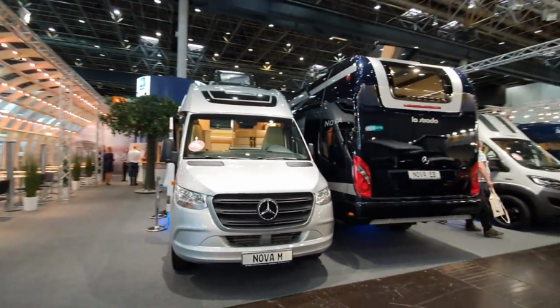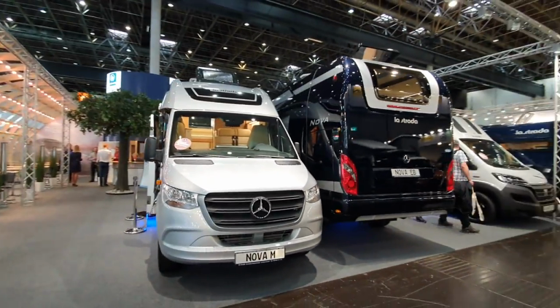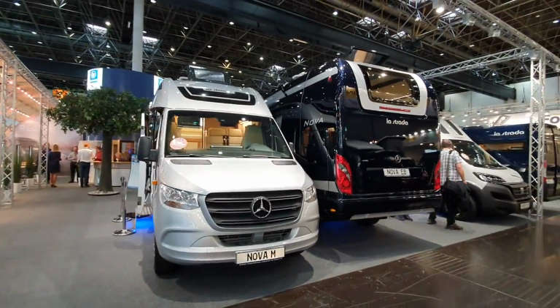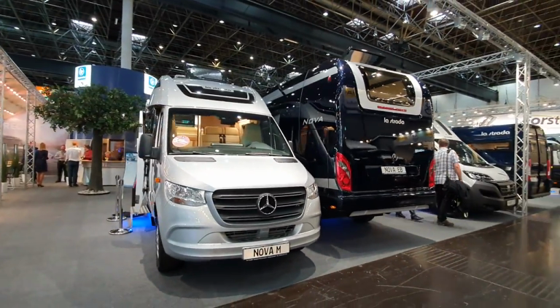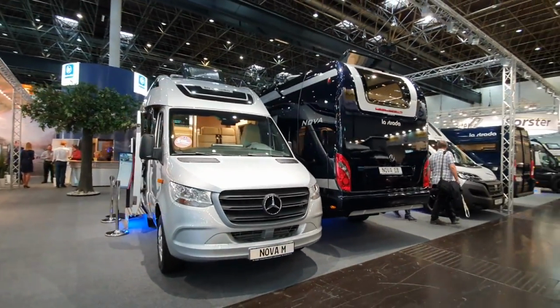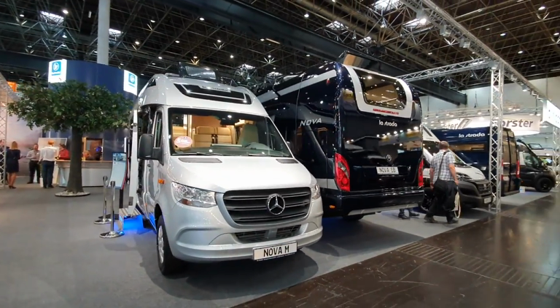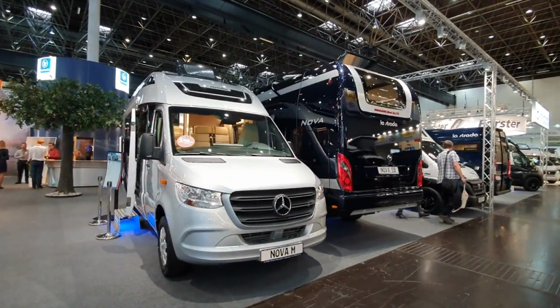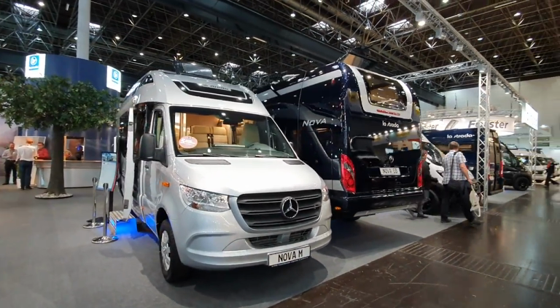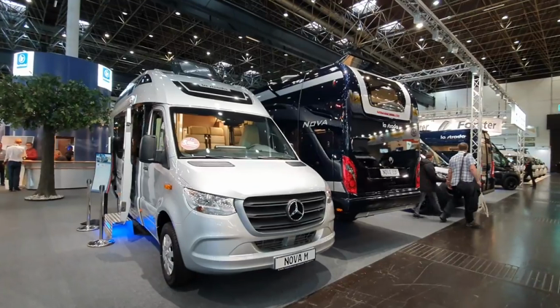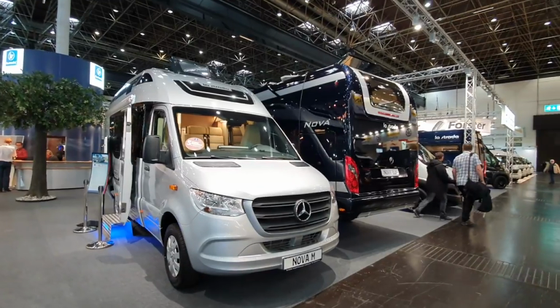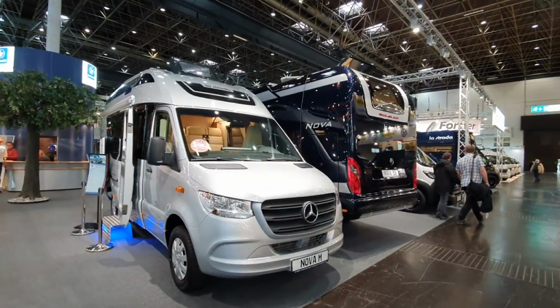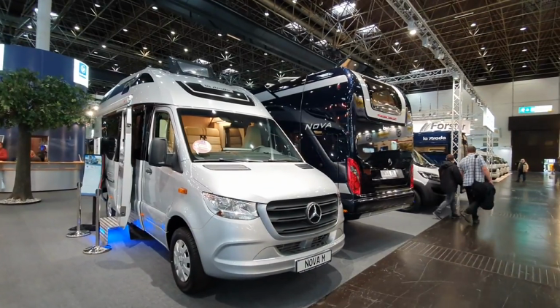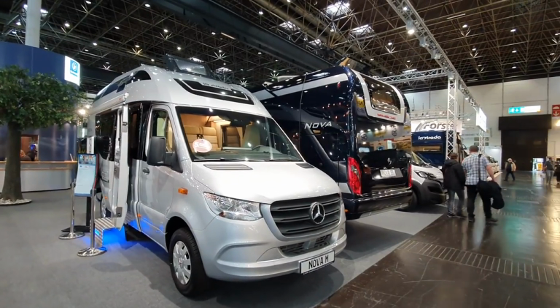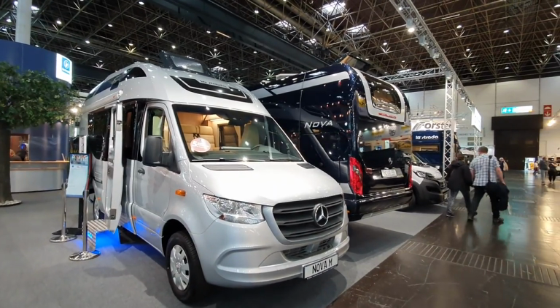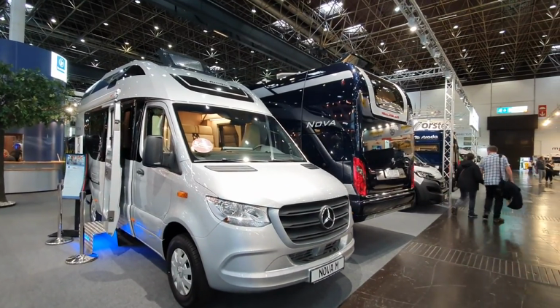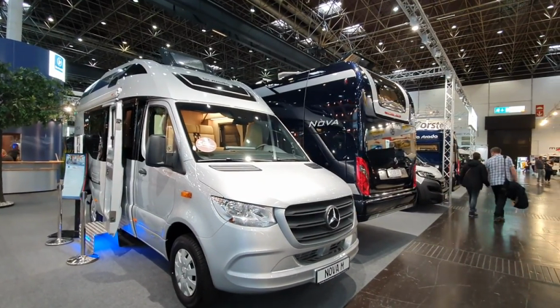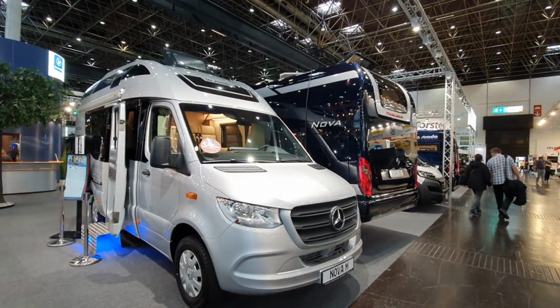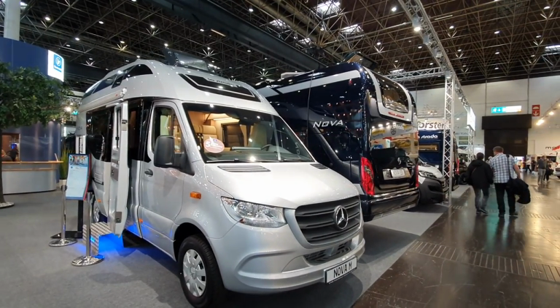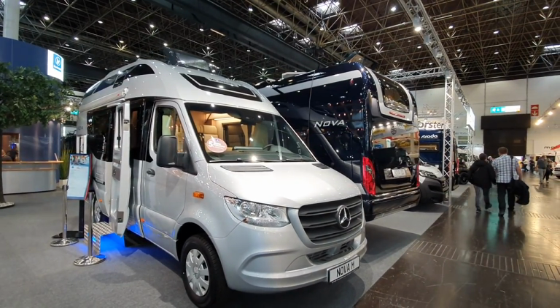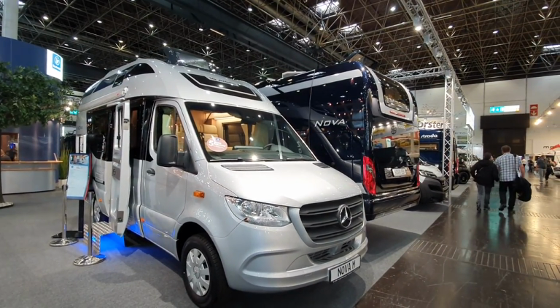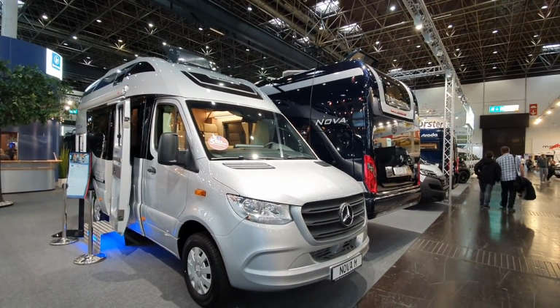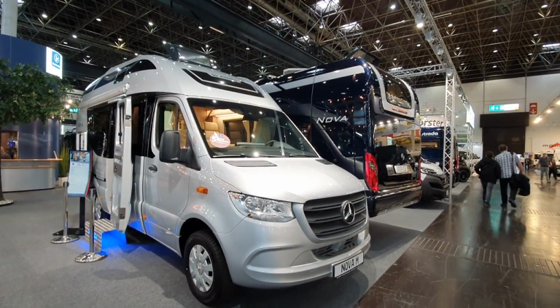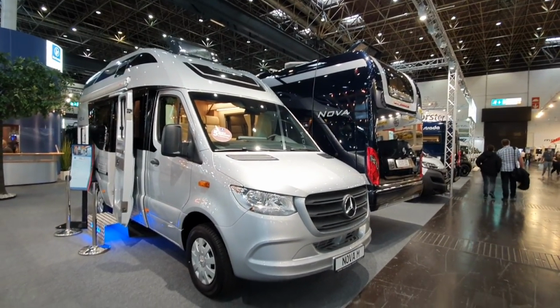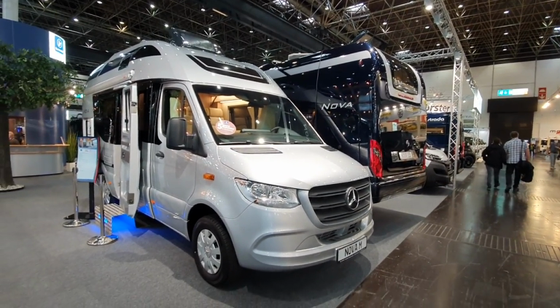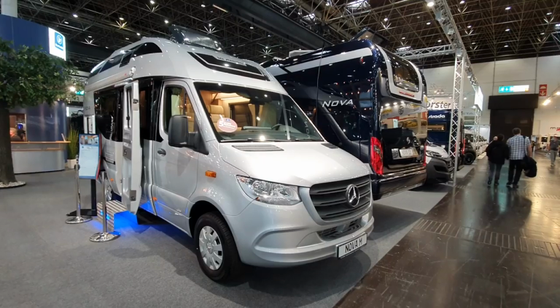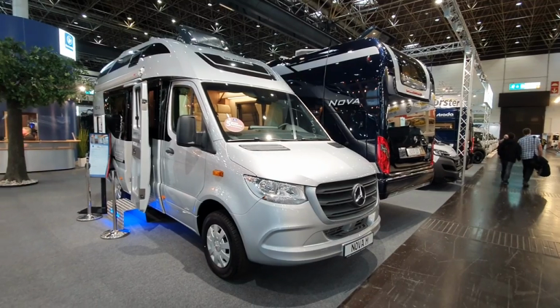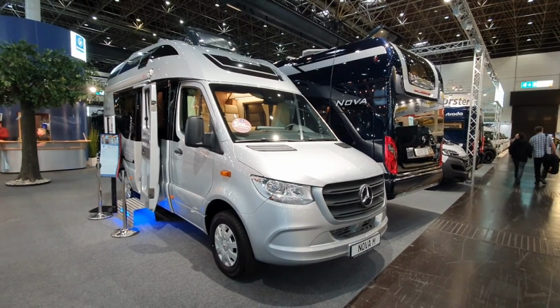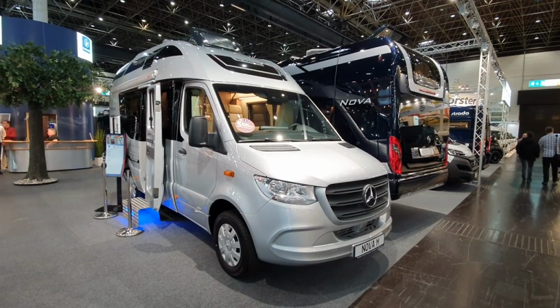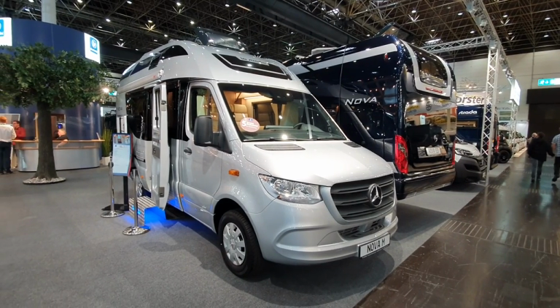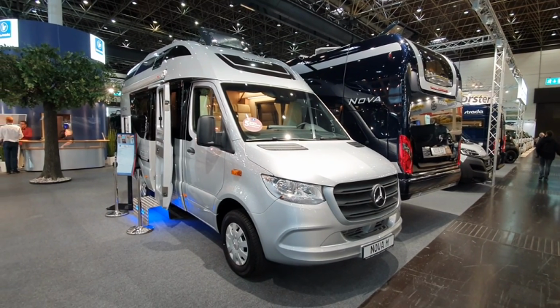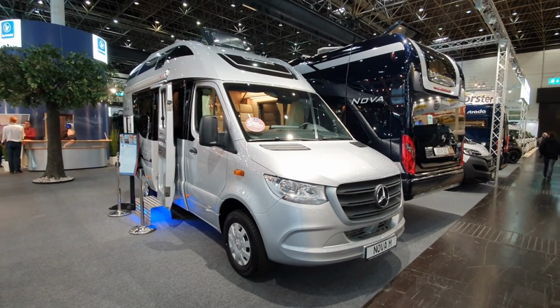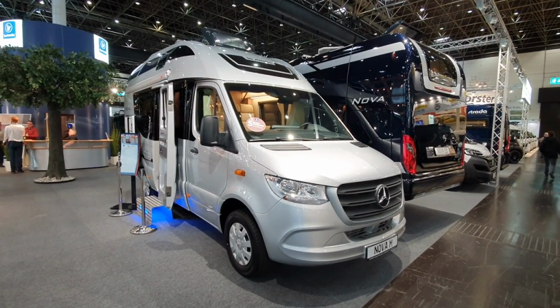Anyway, I wanted to show you the Nova M from La Strada here in Düsseldorf. Let this lady speak.